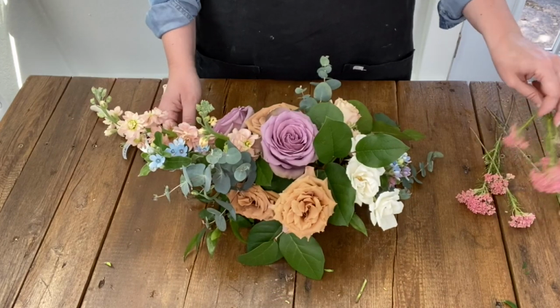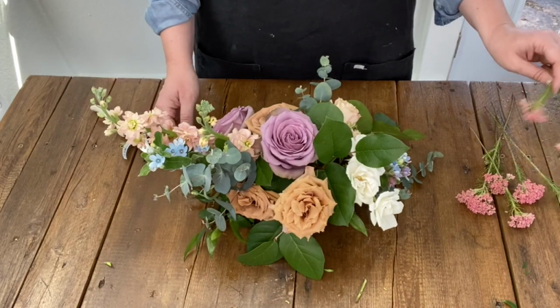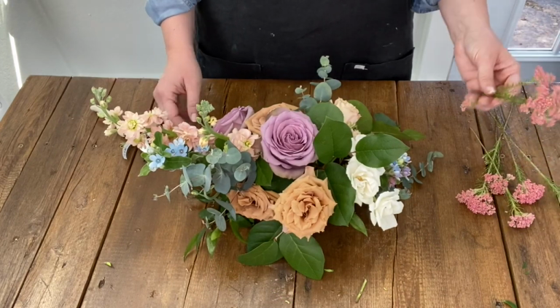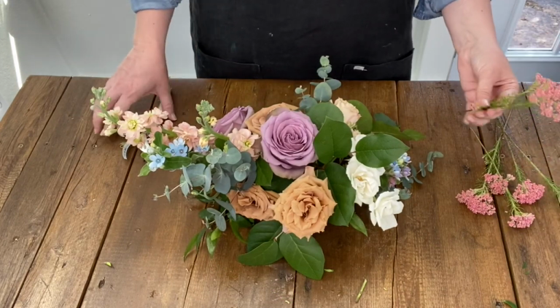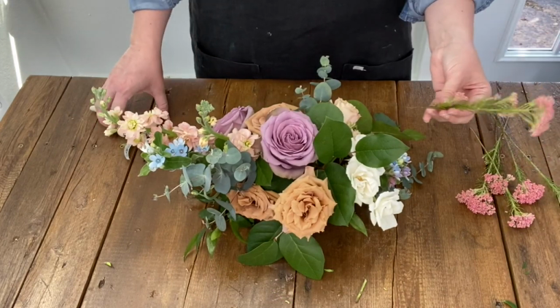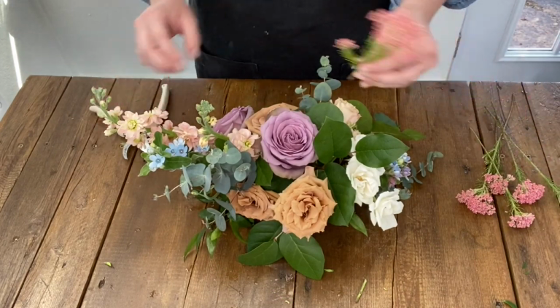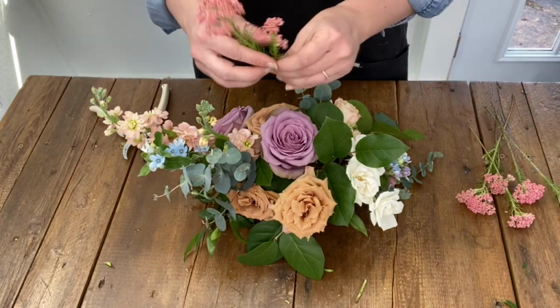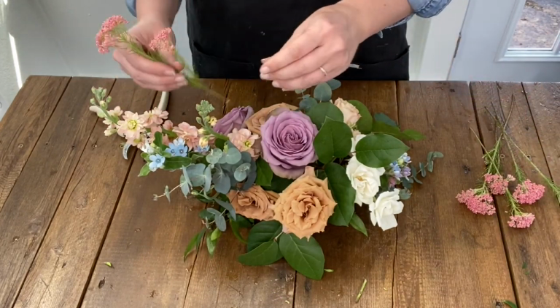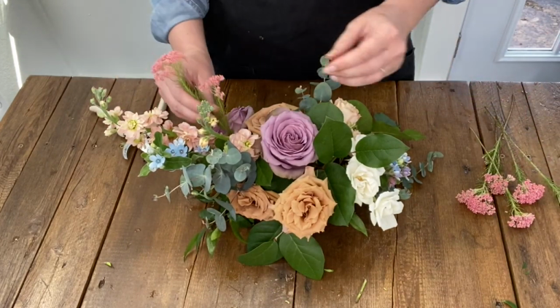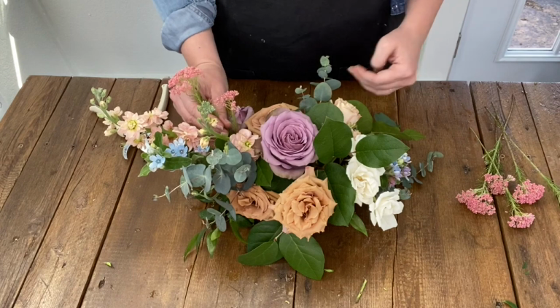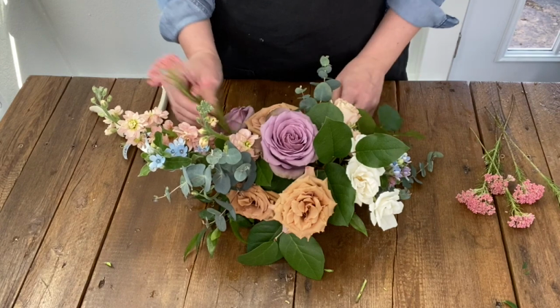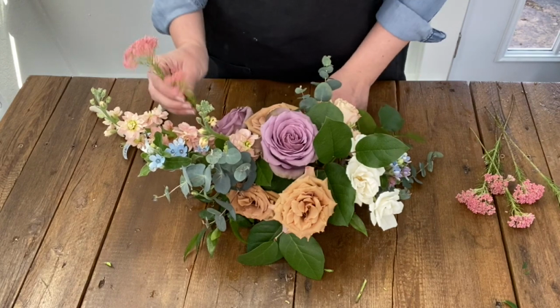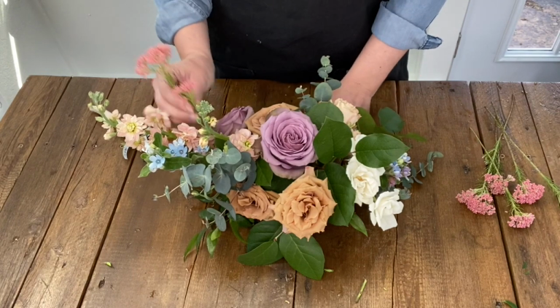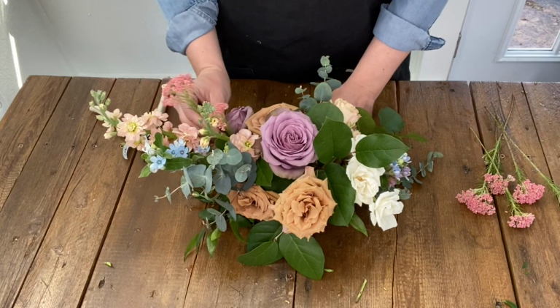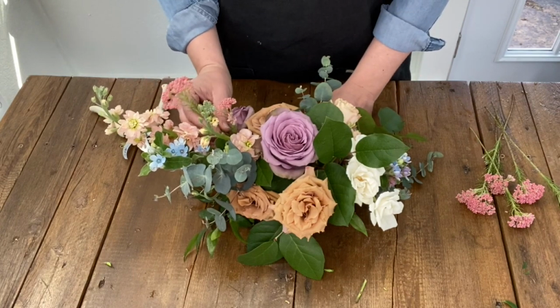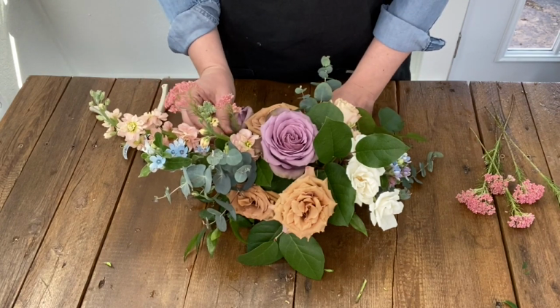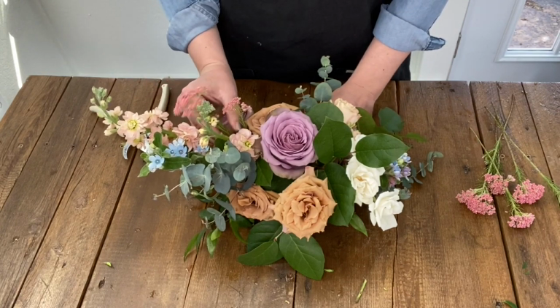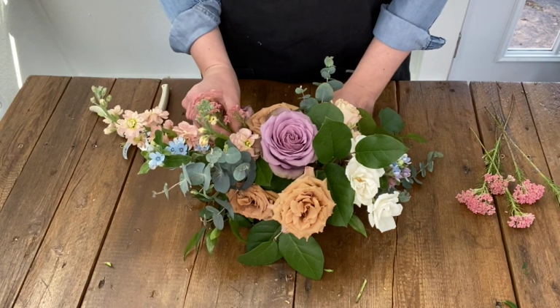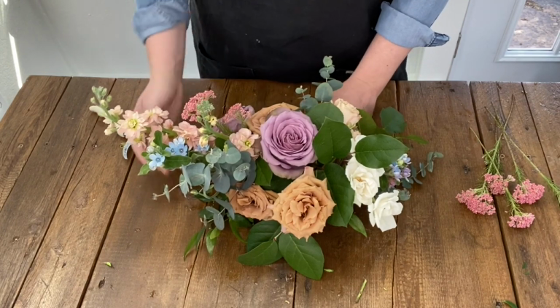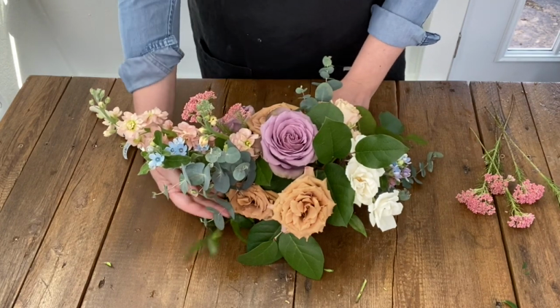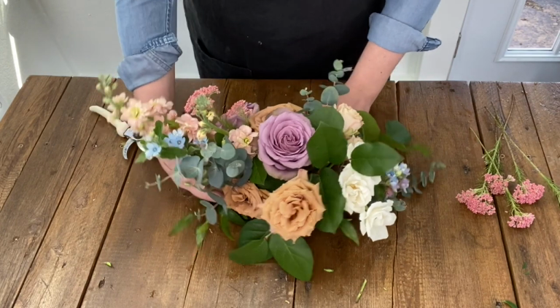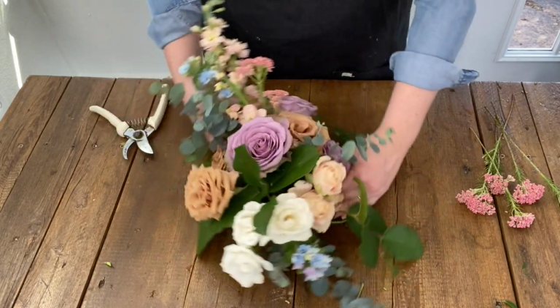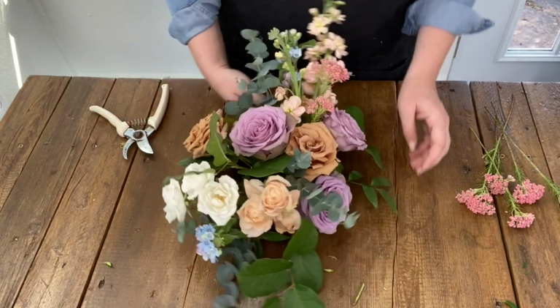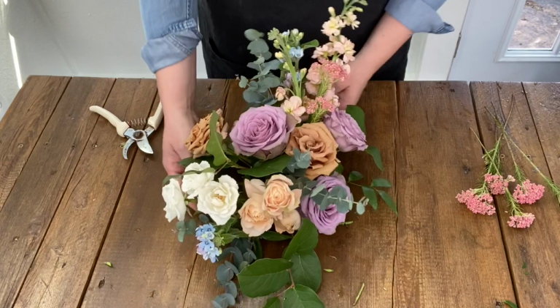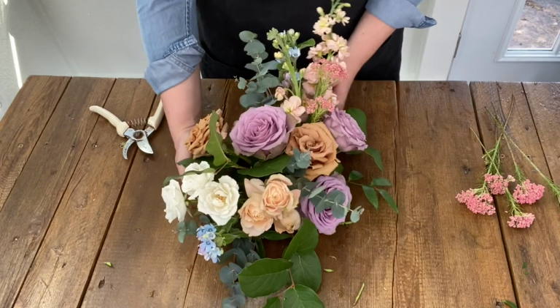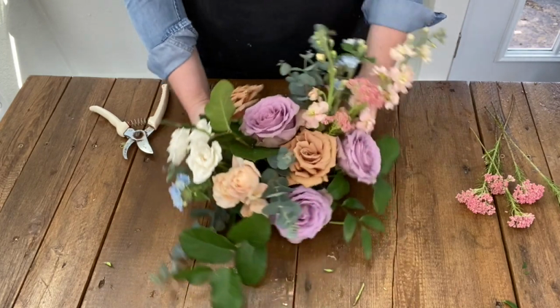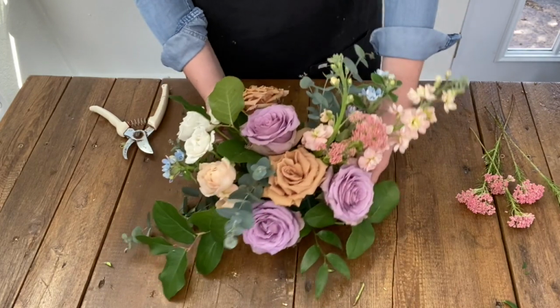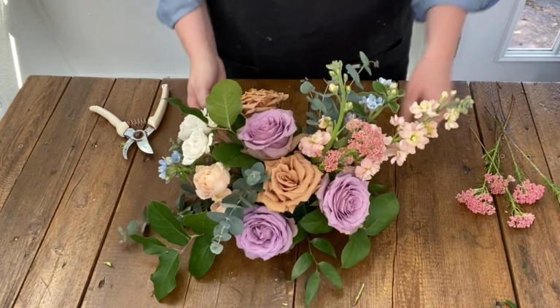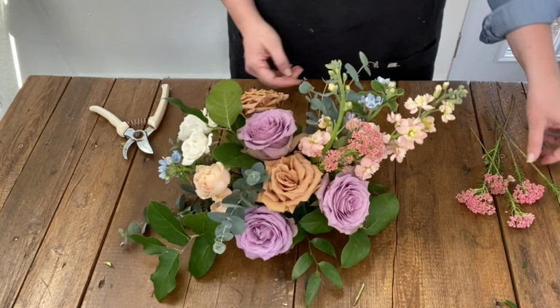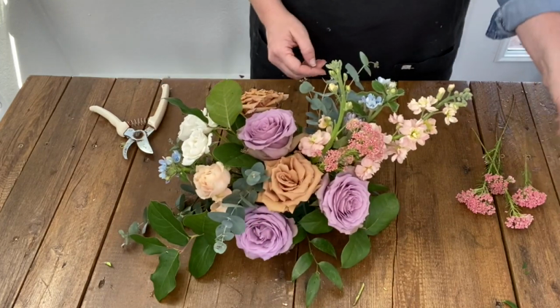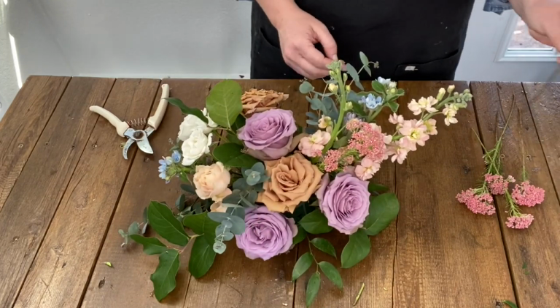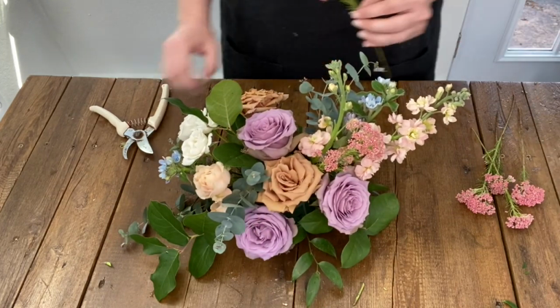Next I start filling in with a beautiful filler flower called rice flower. You can tuck some pieces in low close to the foam and leave some long extending past the roses and greenery for a more whimsical look.